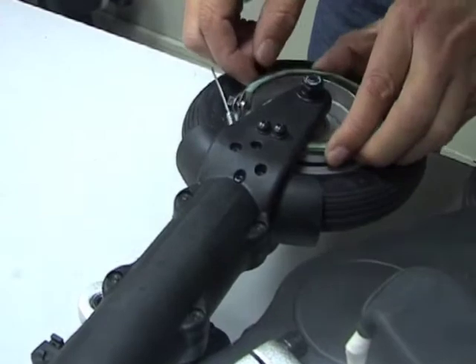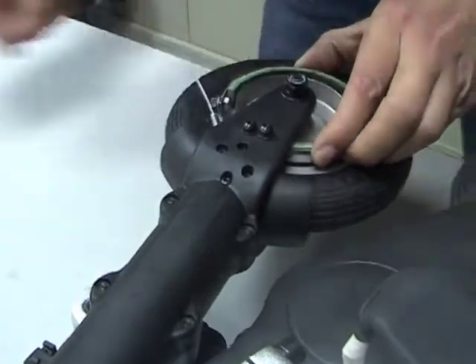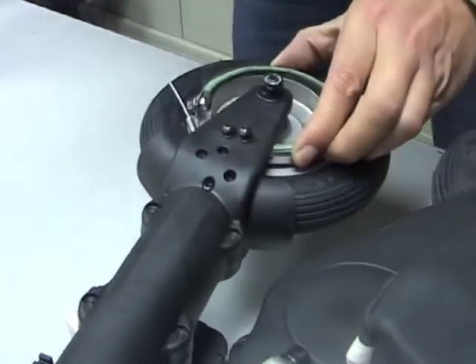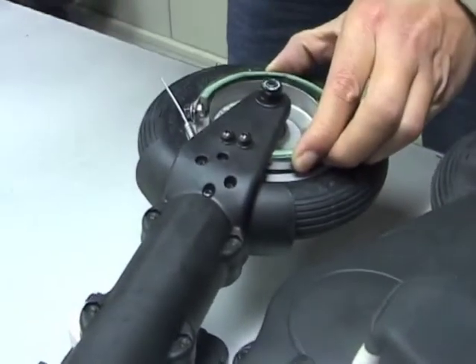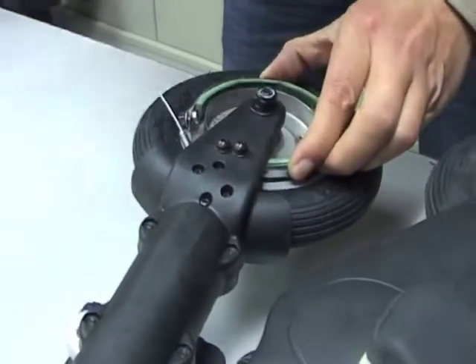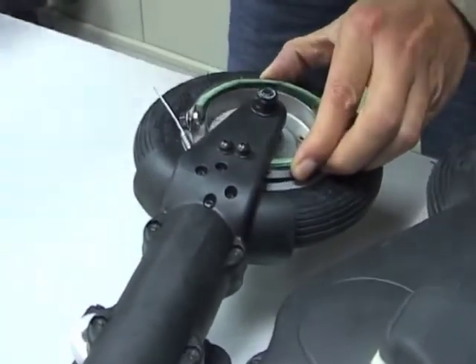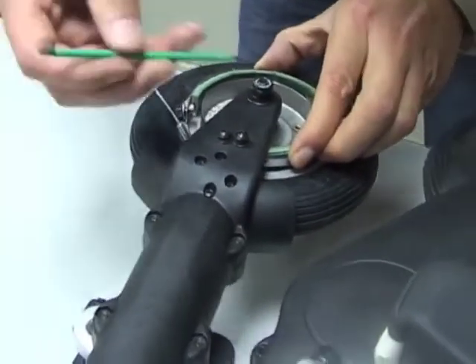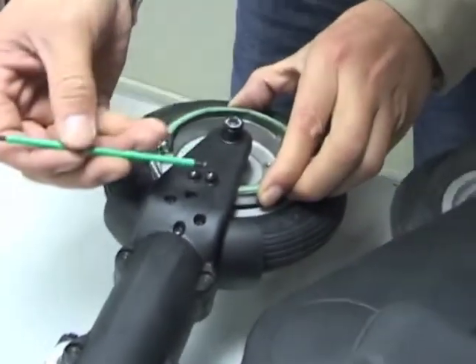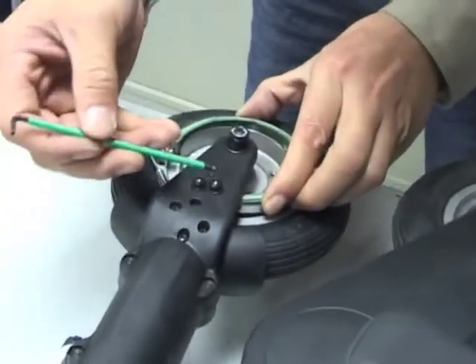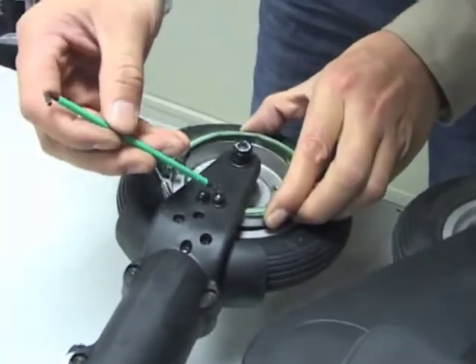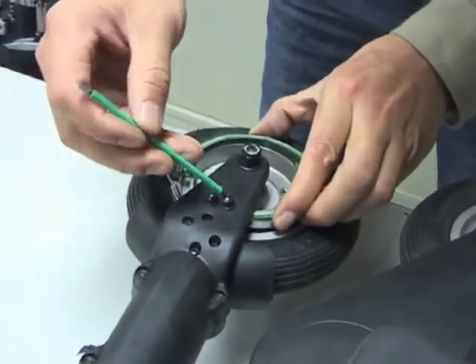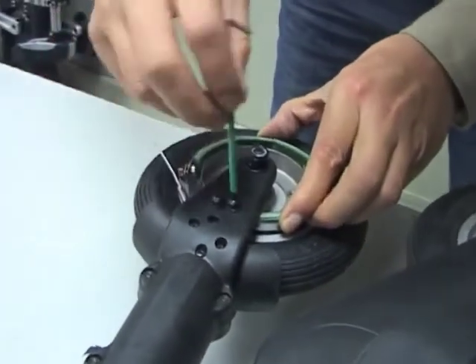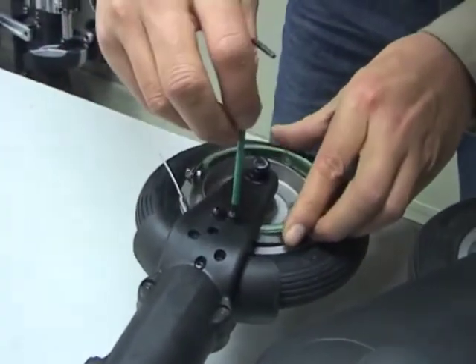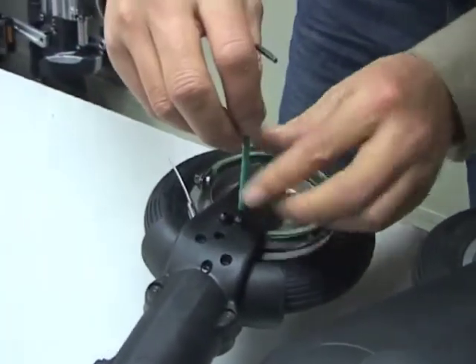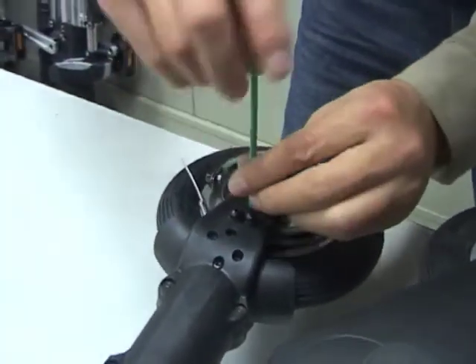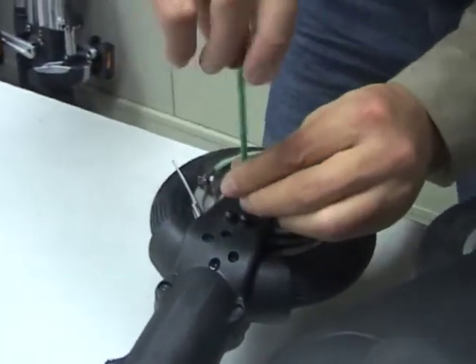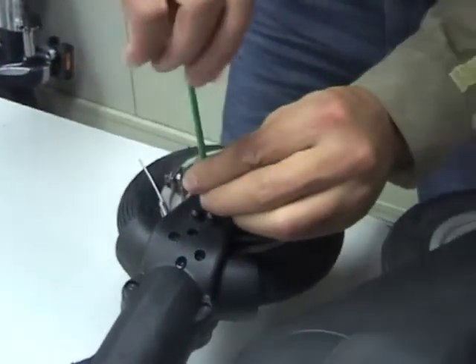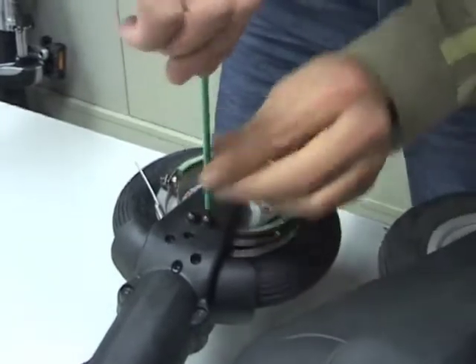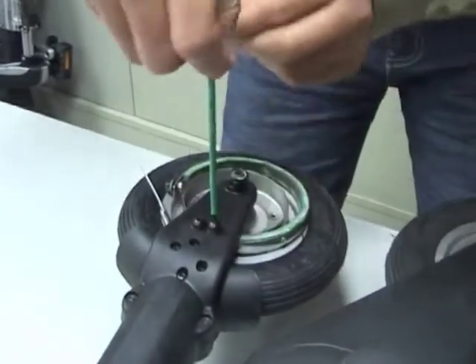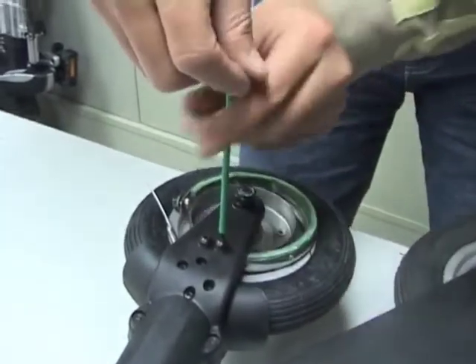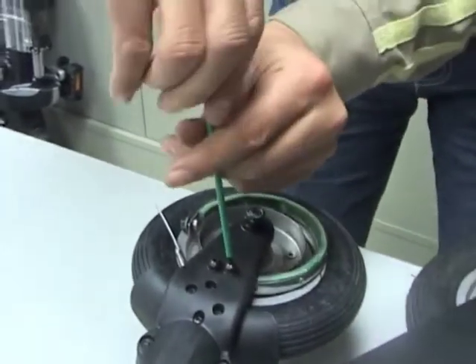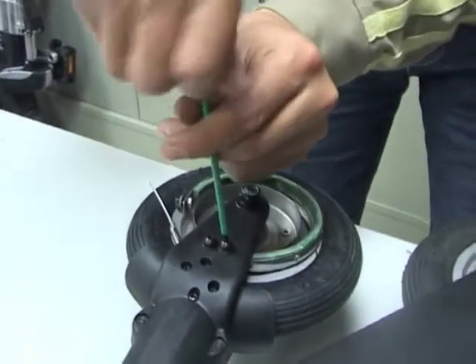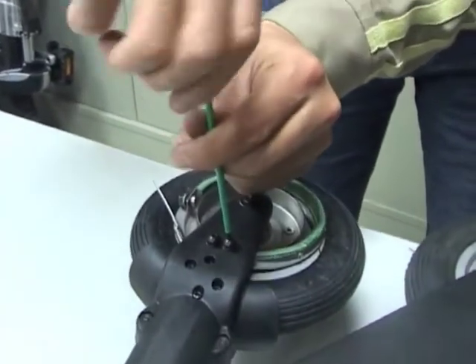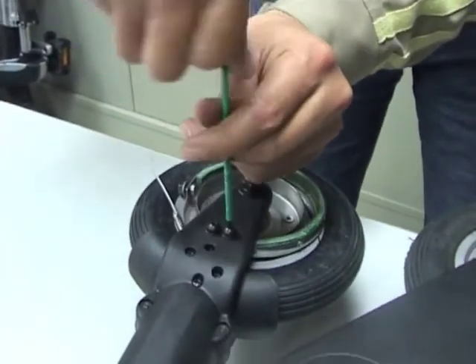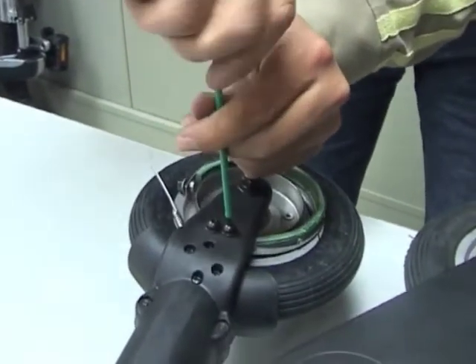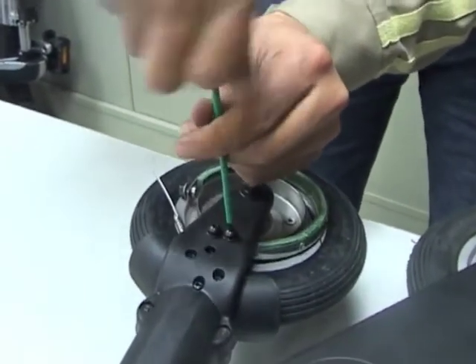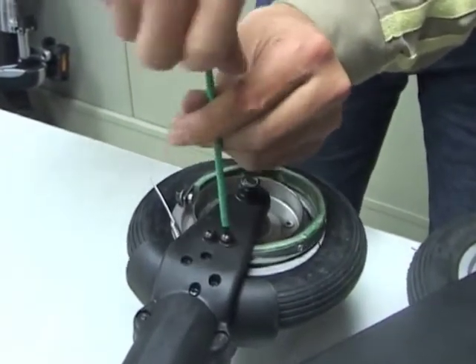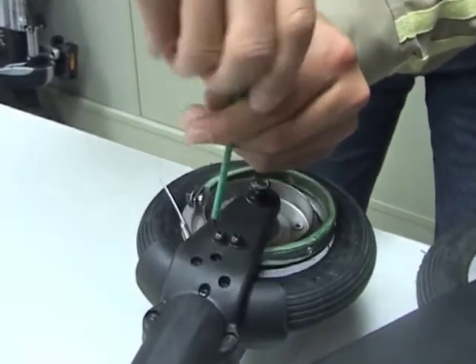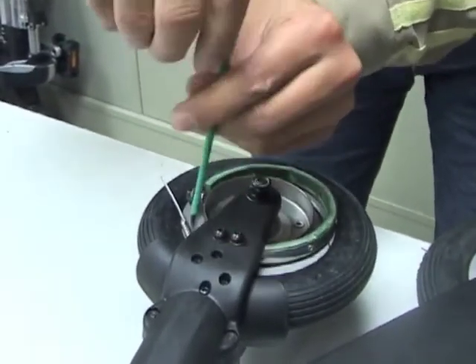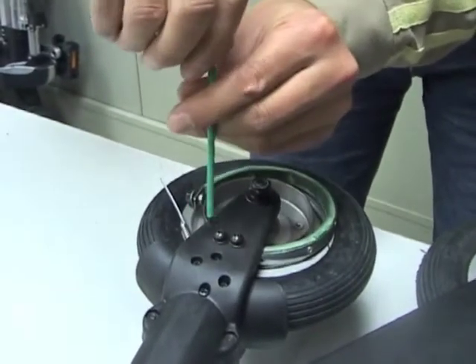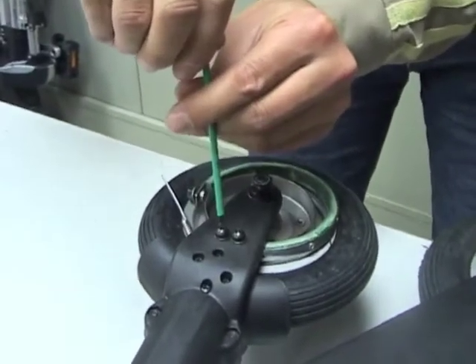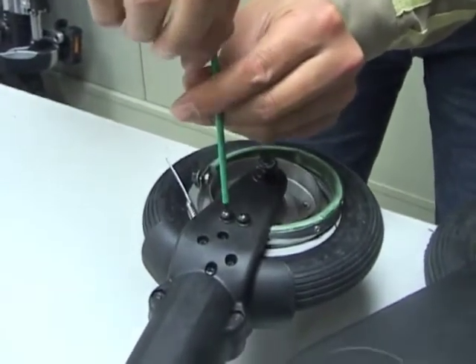Then before final tightening it's important to make sure that the brake band is not touching the wheel hub near the brake anchor.